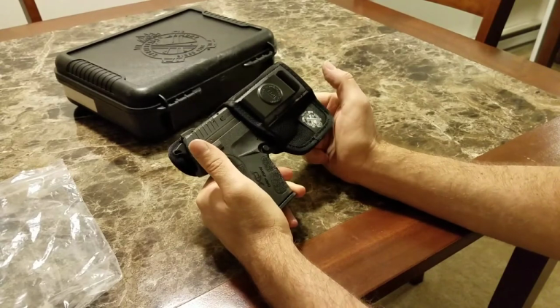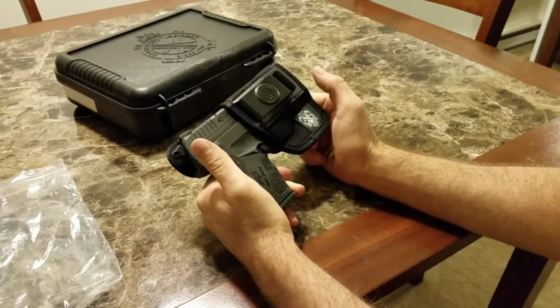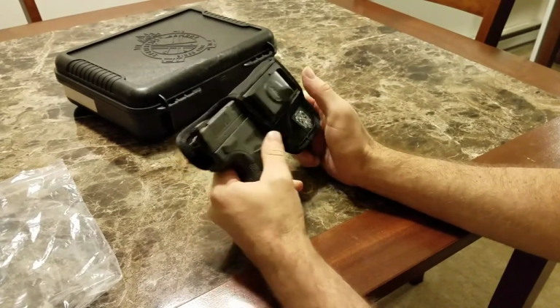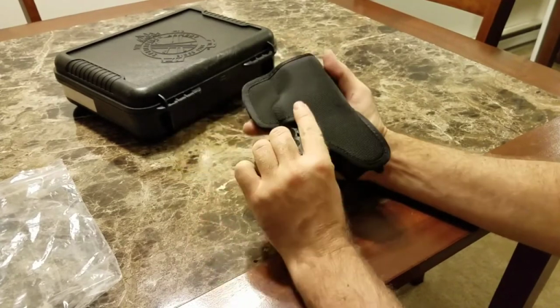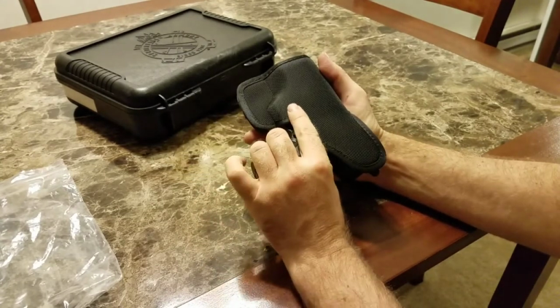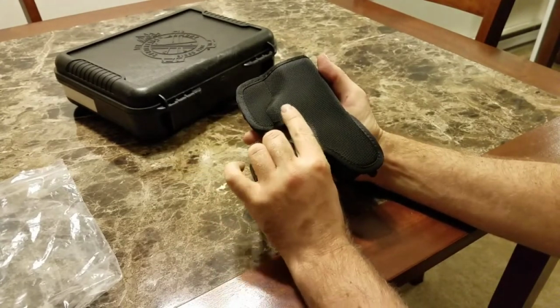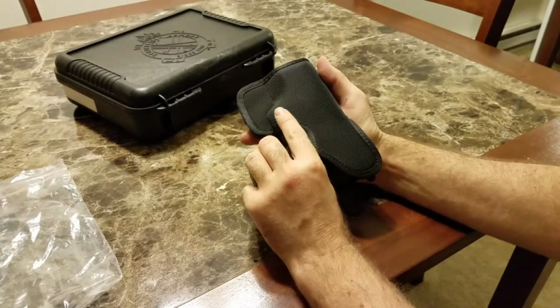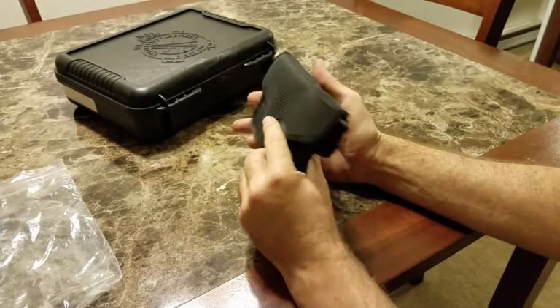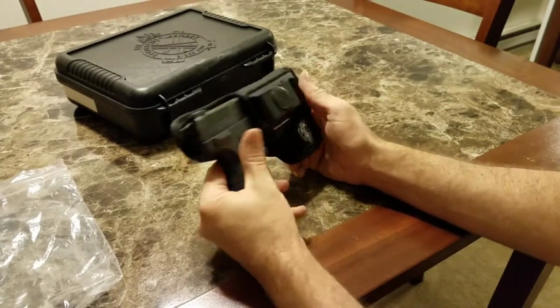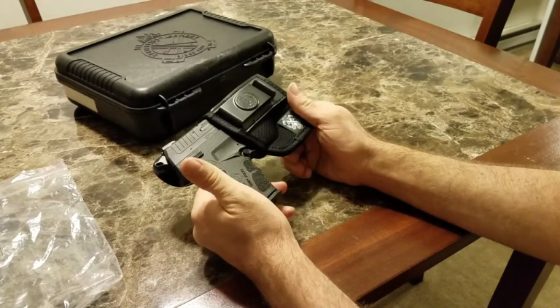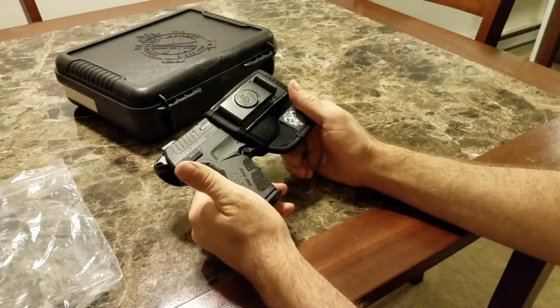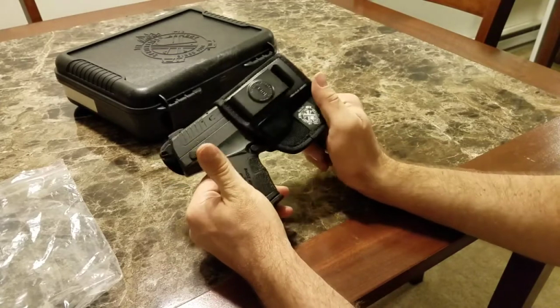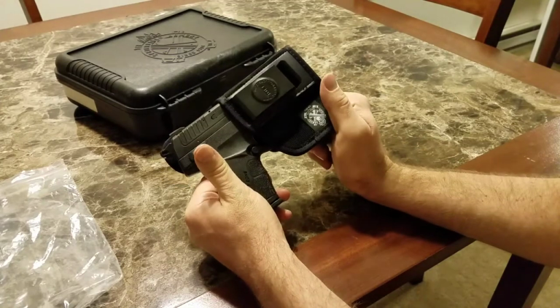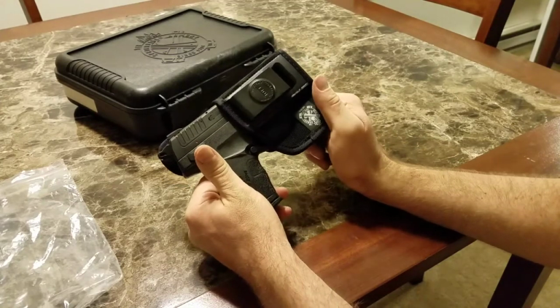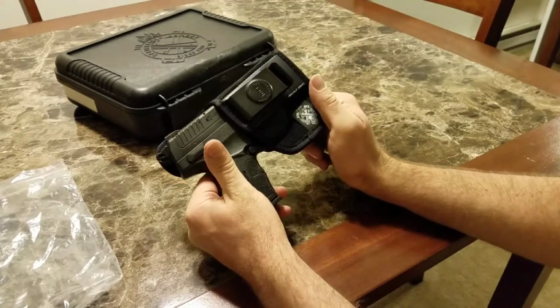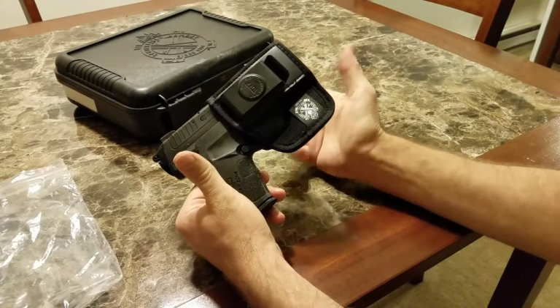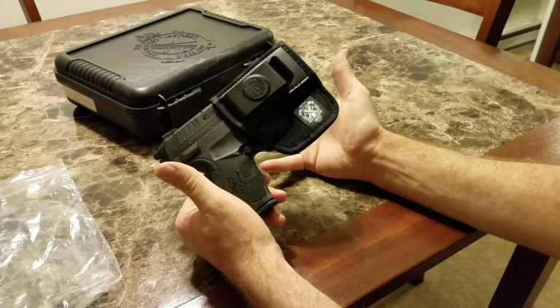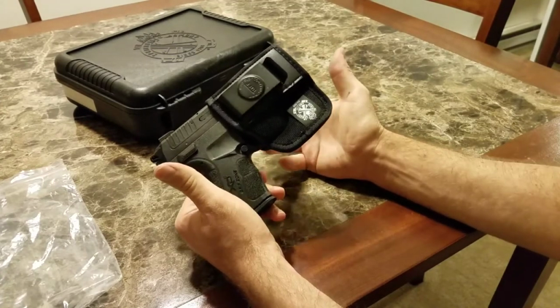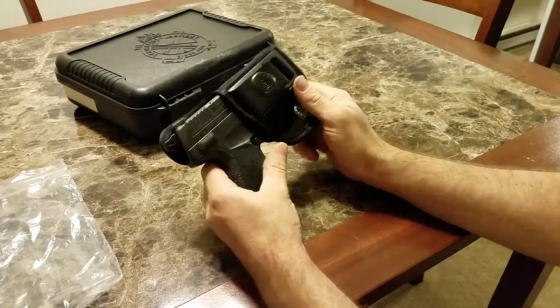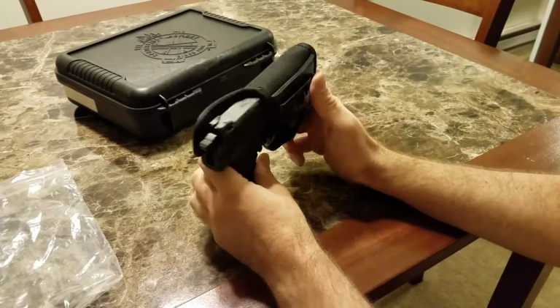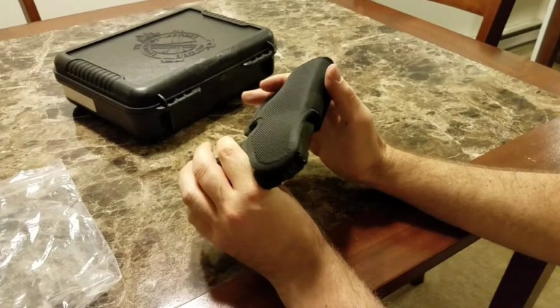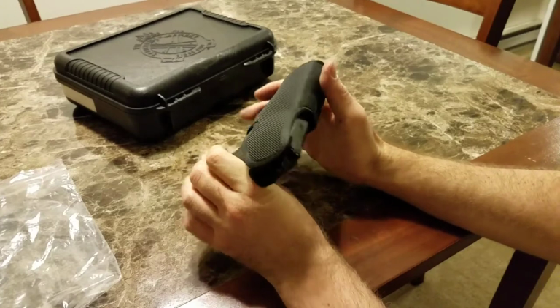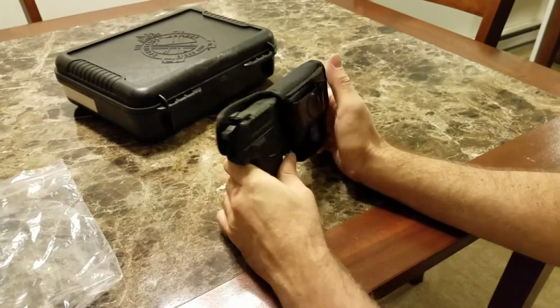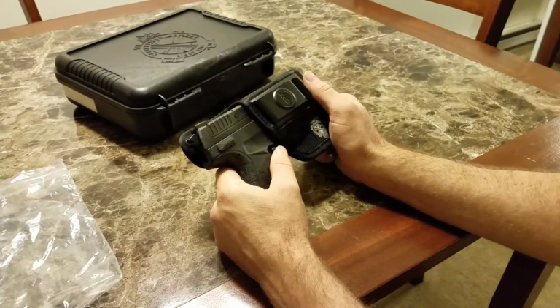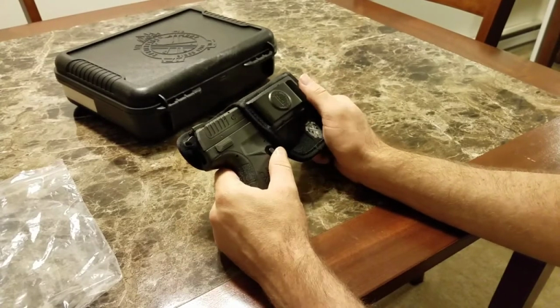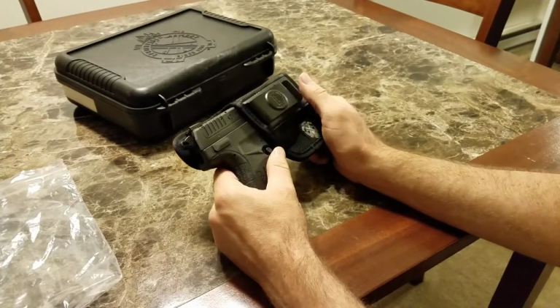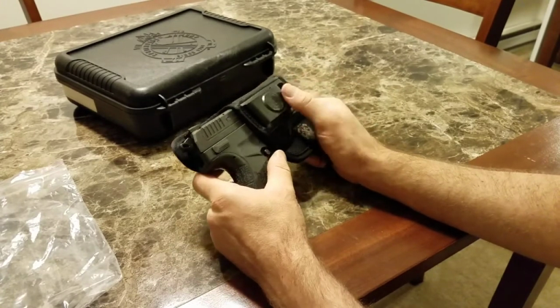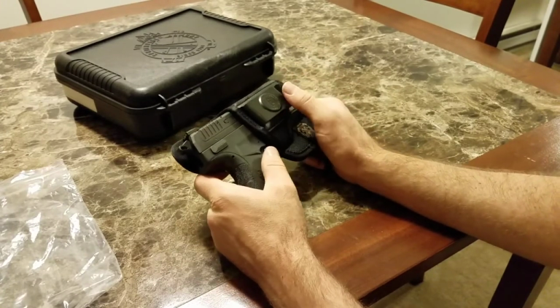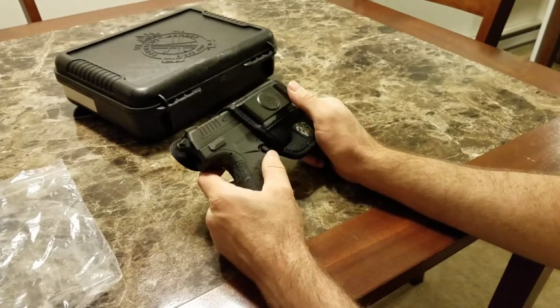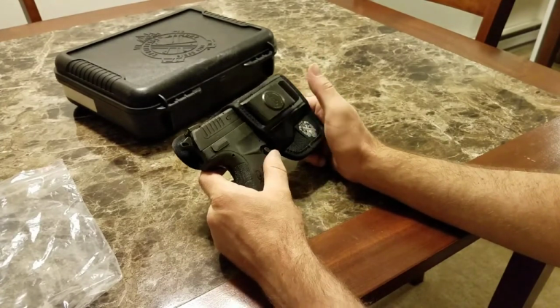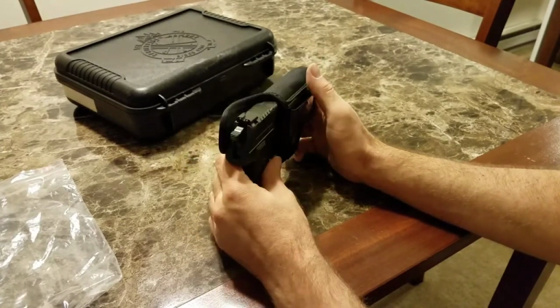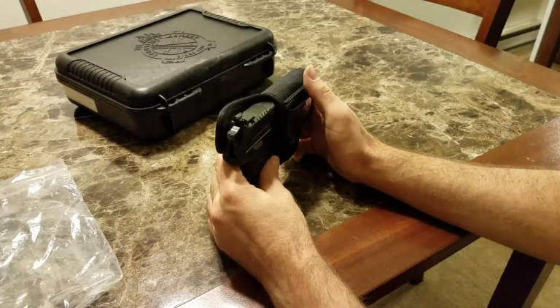Not something that probably cost them a ton of money, but it's still nice to have something like this. And it was nice that they went a different route other than a belt holster. This is inside the waistband, so that's cool.